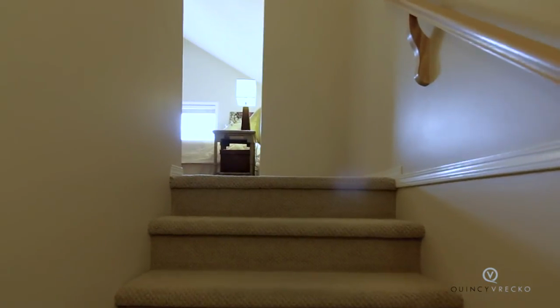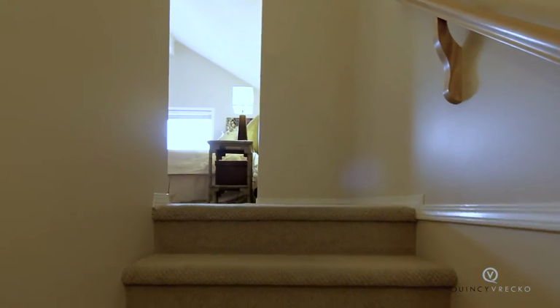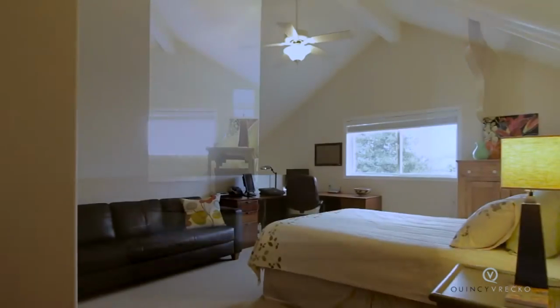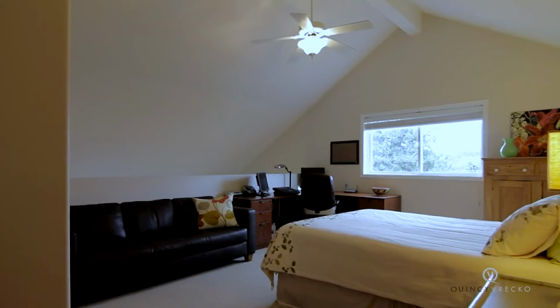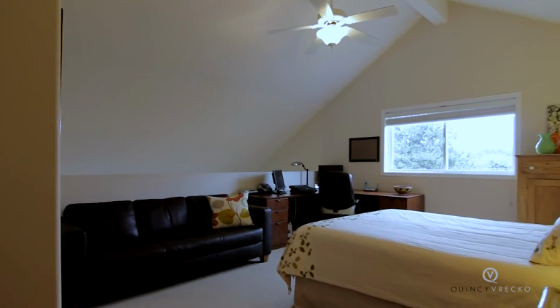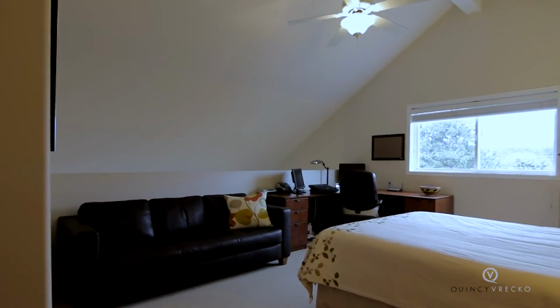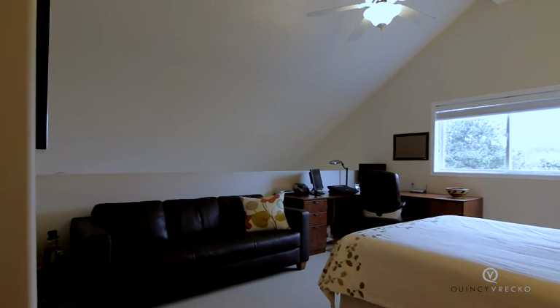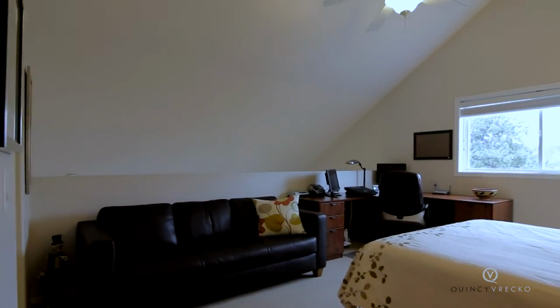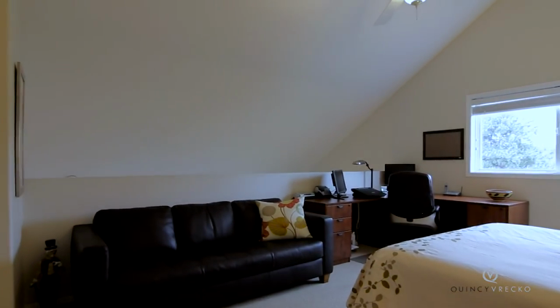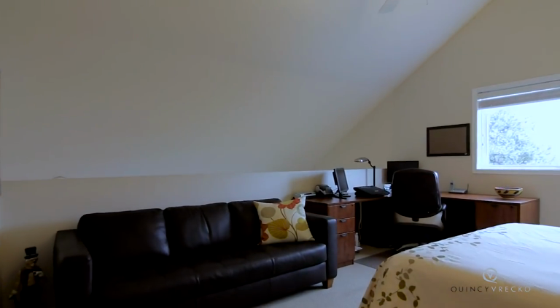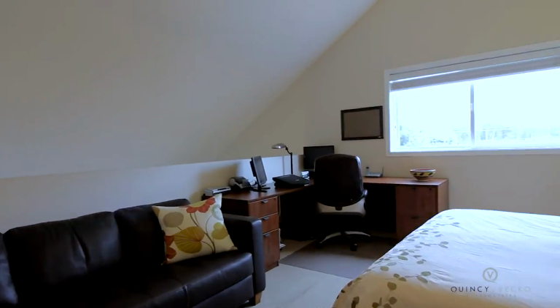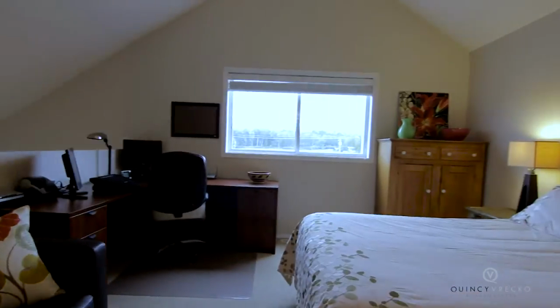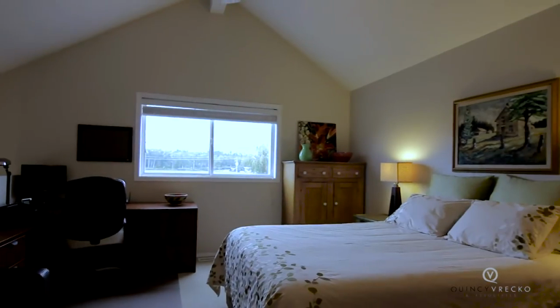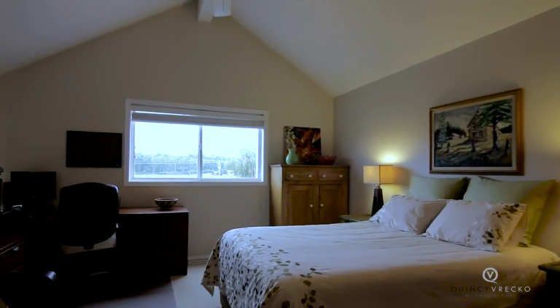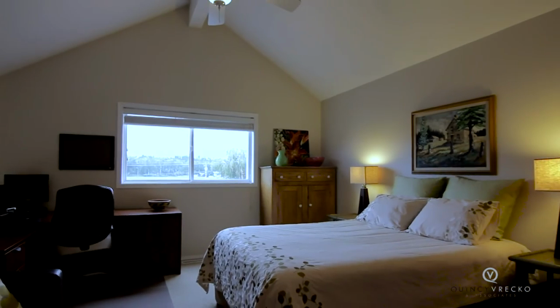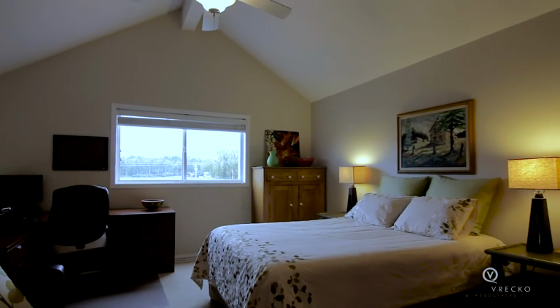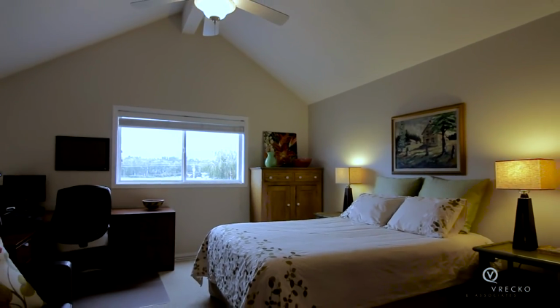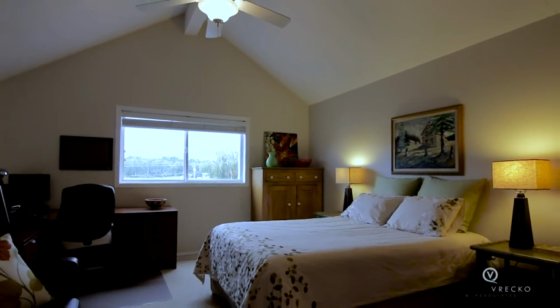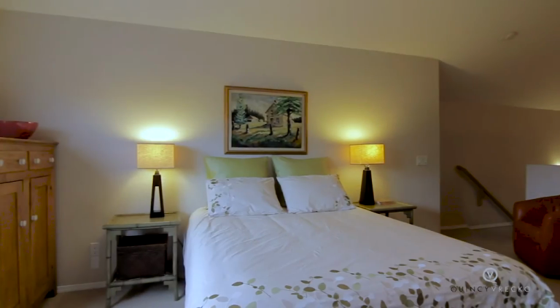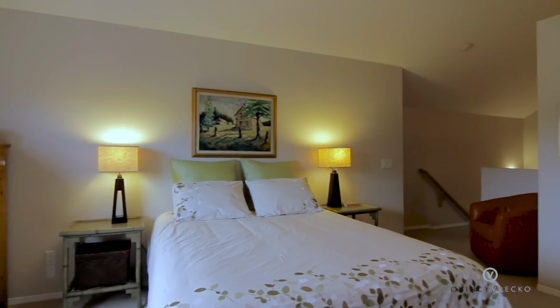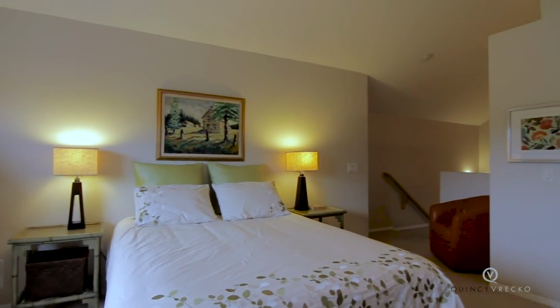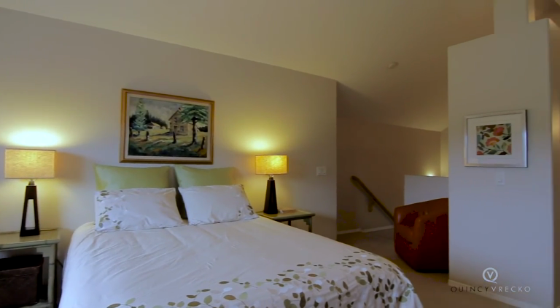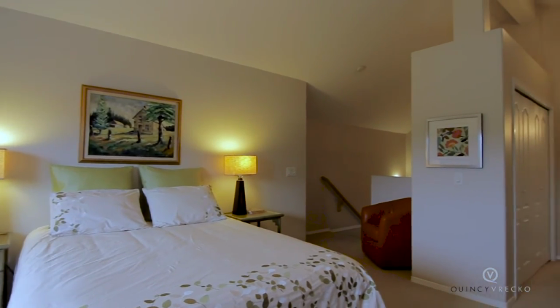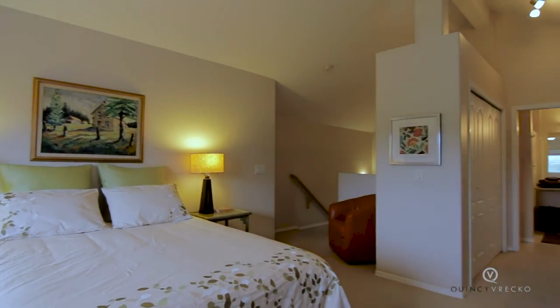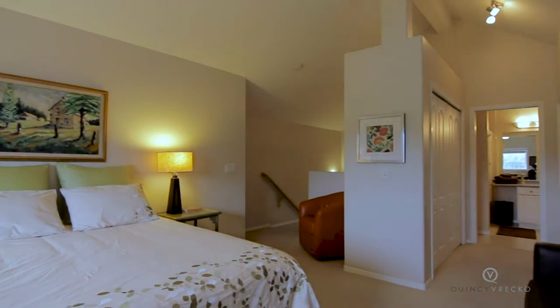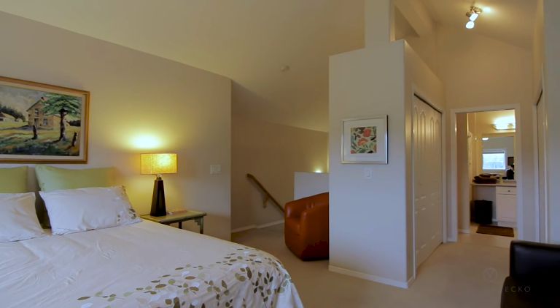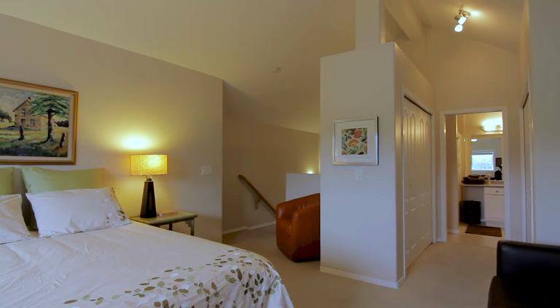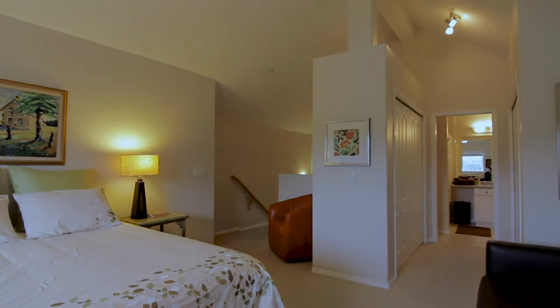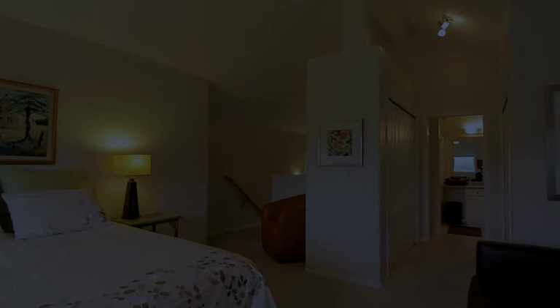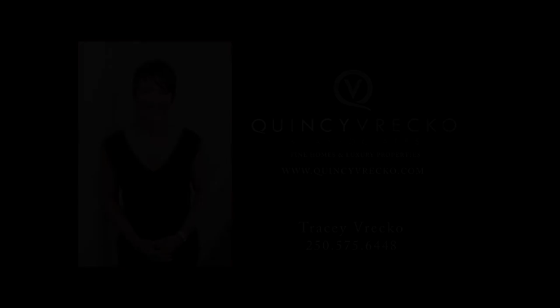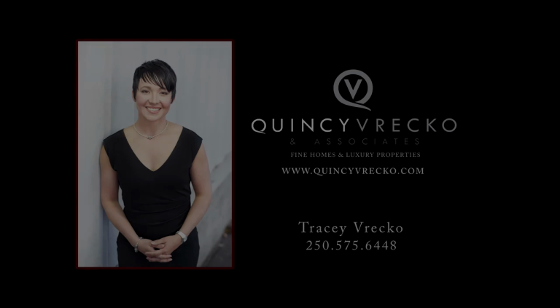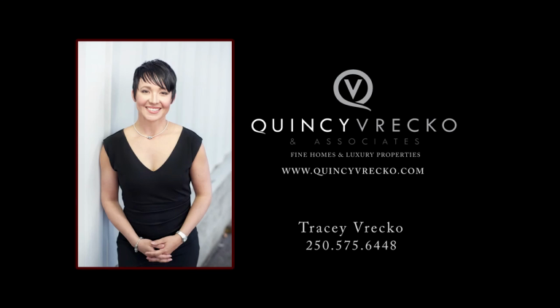The upper lofted level is another master suite with his and her closets and an ensuite bathroom. To view this very special property, please contact Tracy Vrecco at Quincy Vrecco & Associates, Remax, Kelowna.